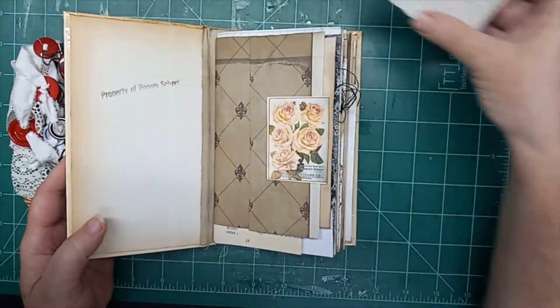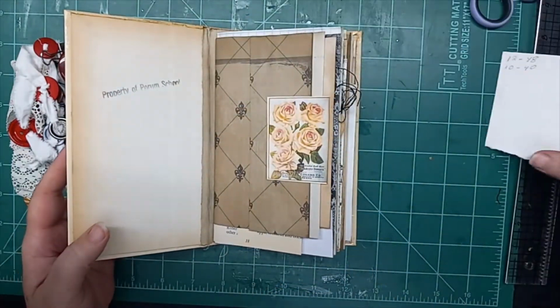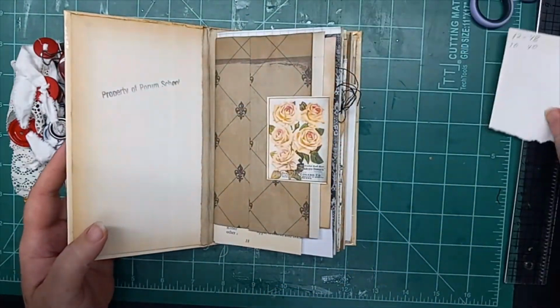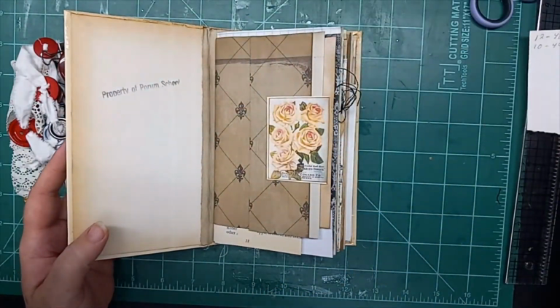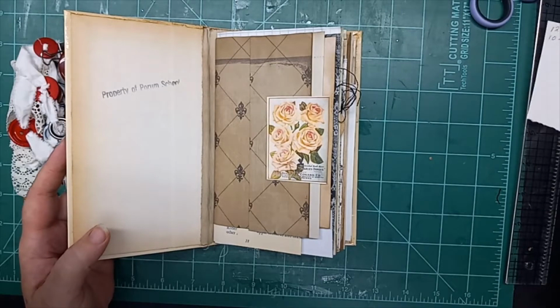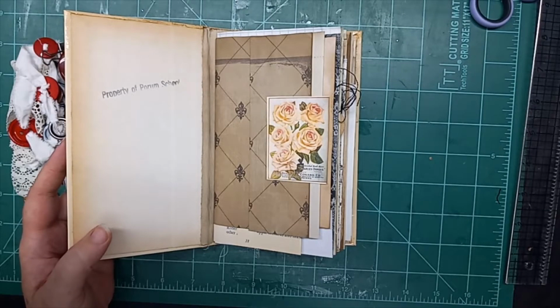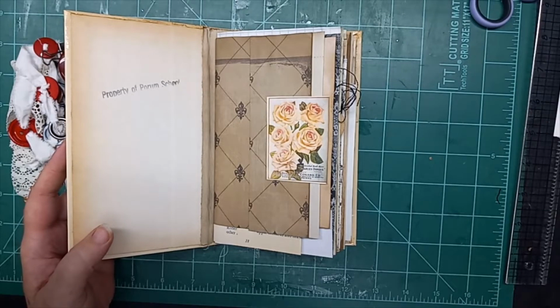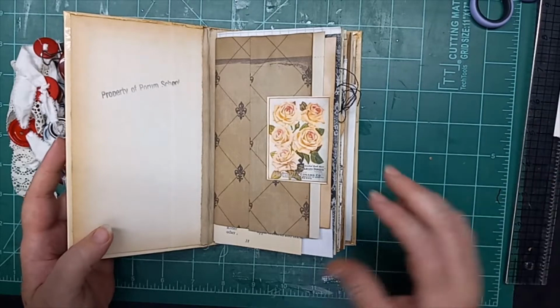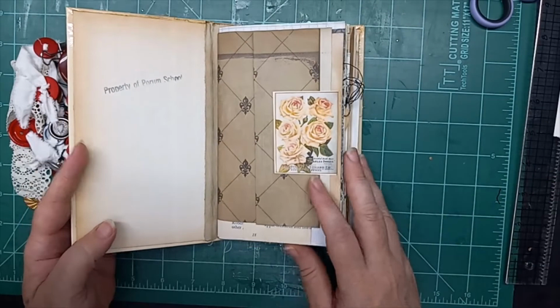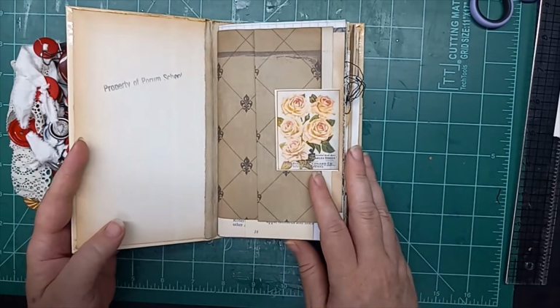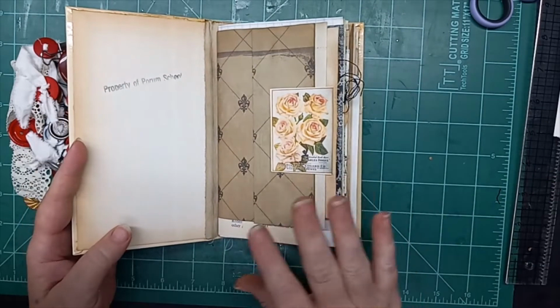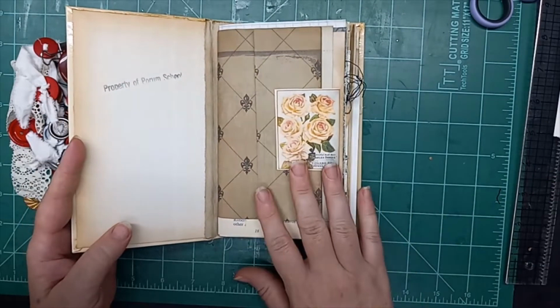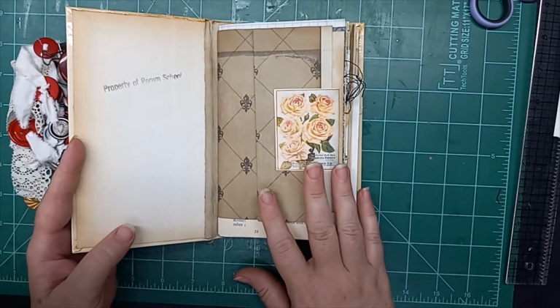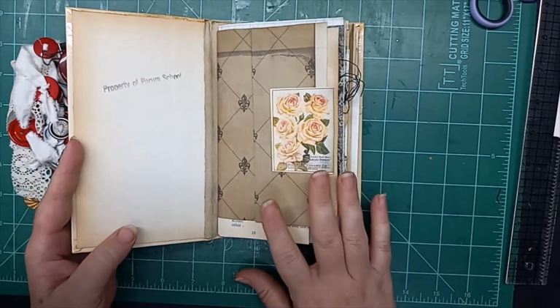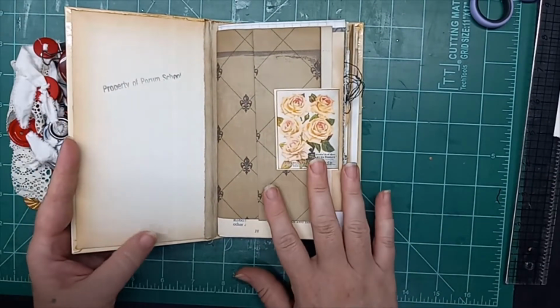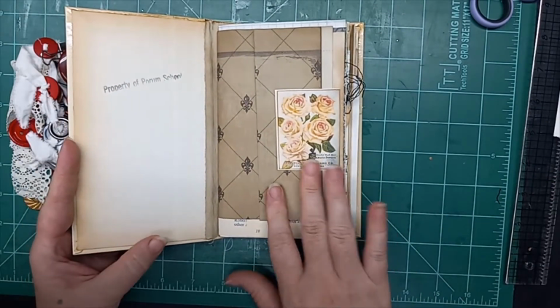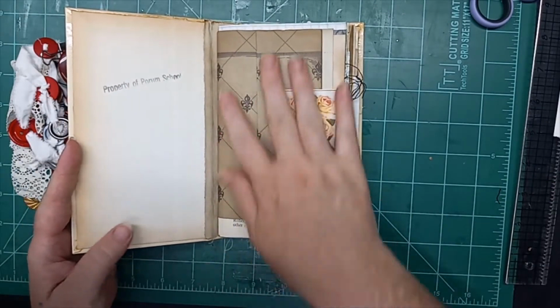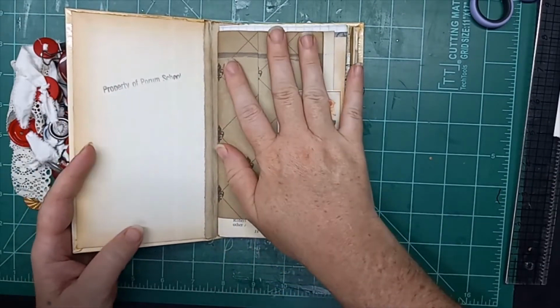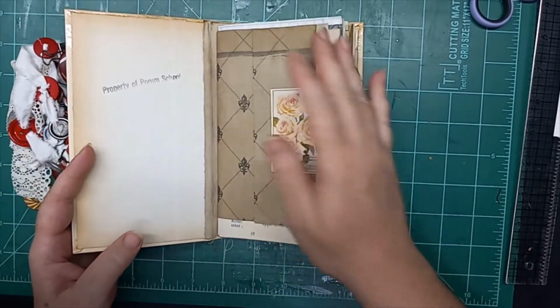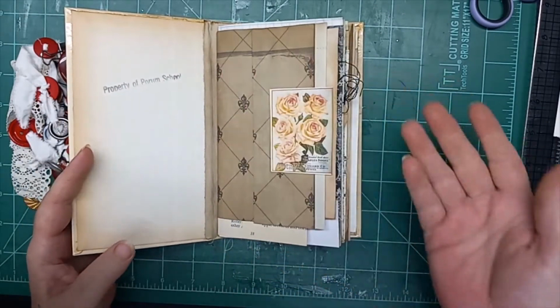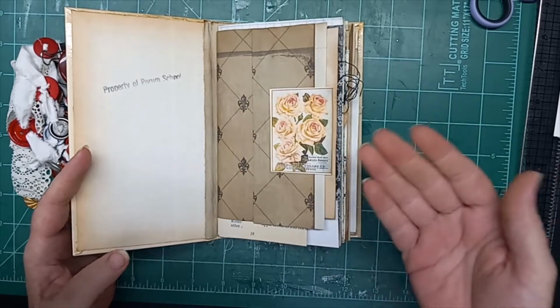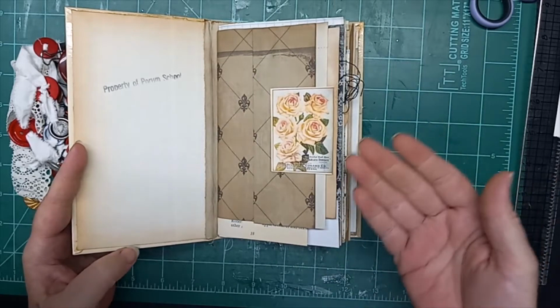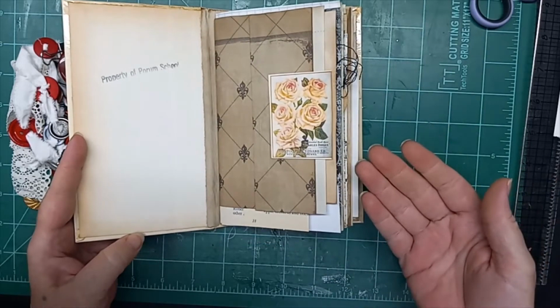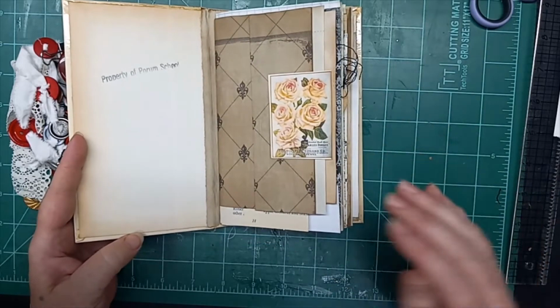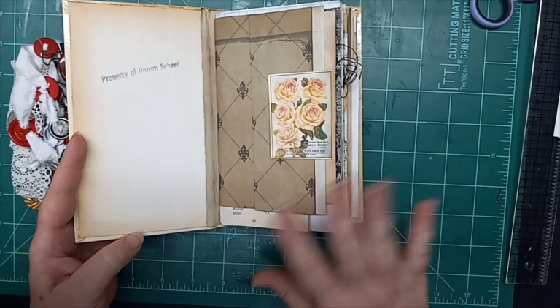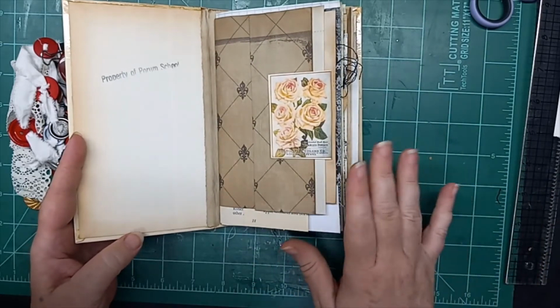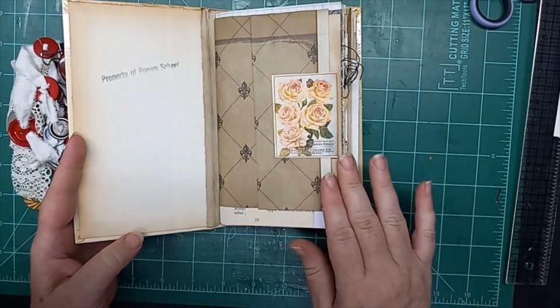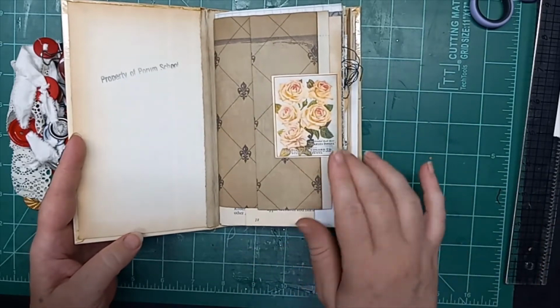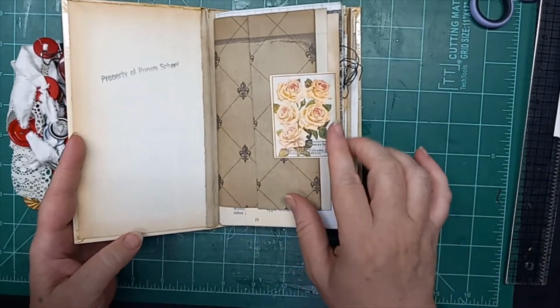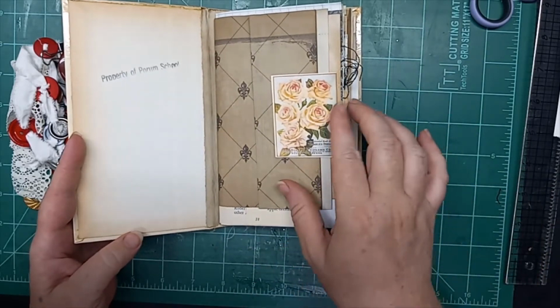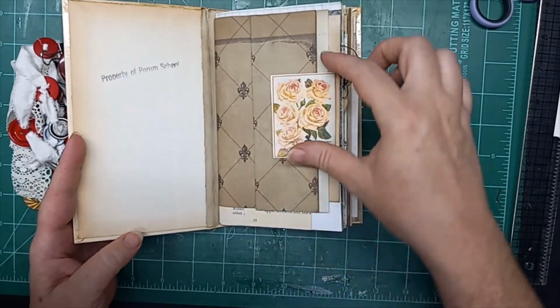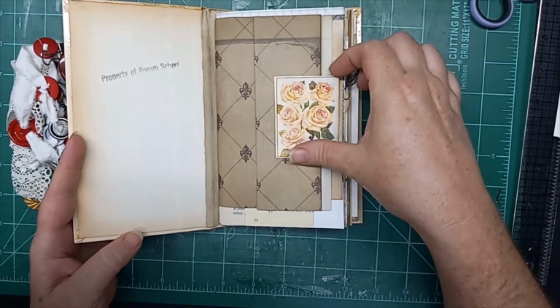There are a total of 98 pages that are bound into the book, but with all the tuck-ins and everything, there's over a hundred pages worth of writing space.